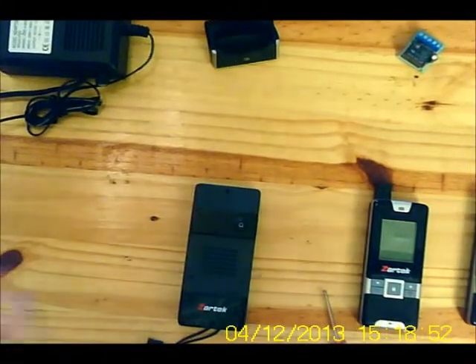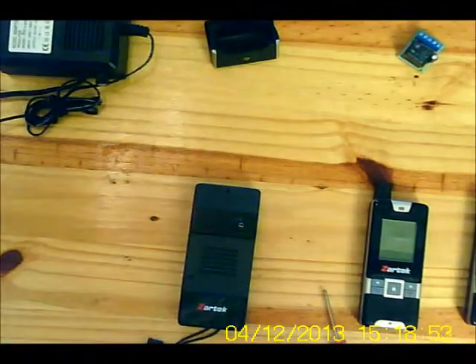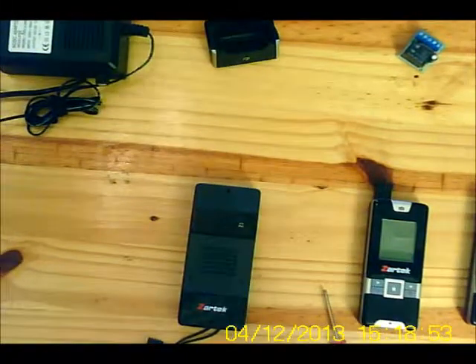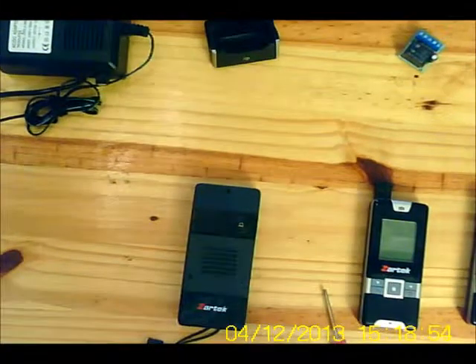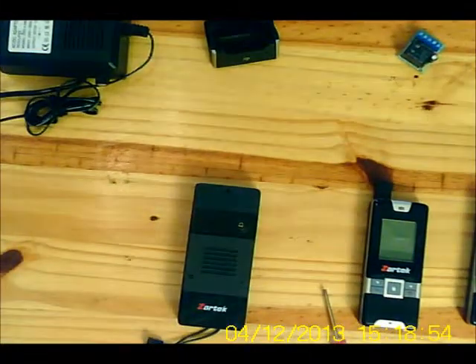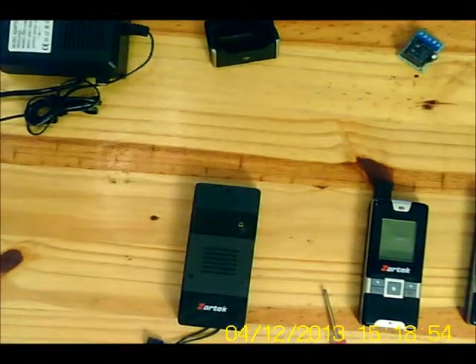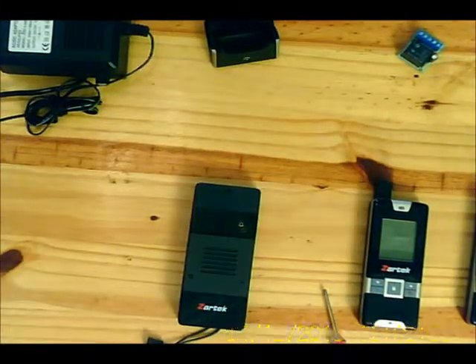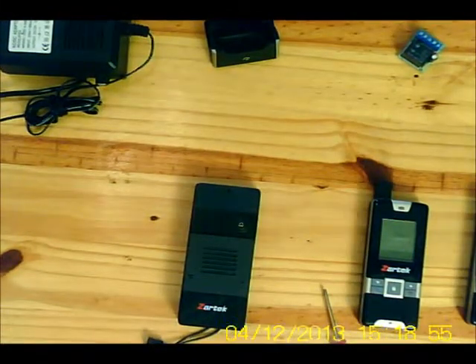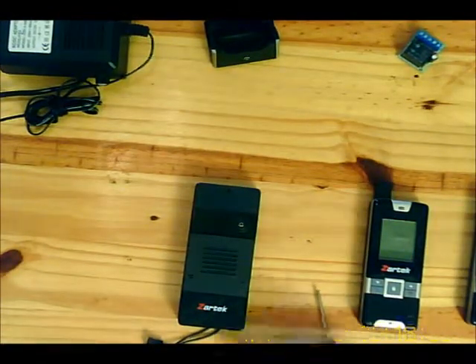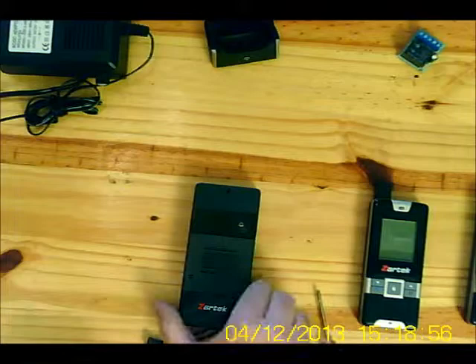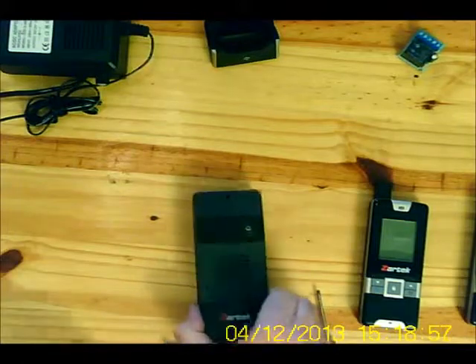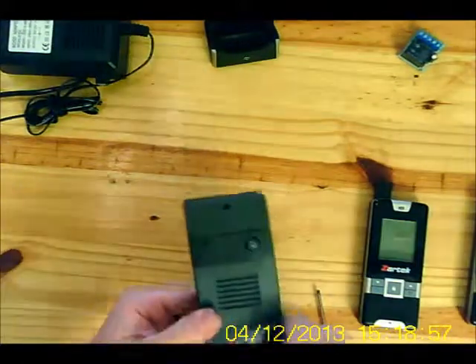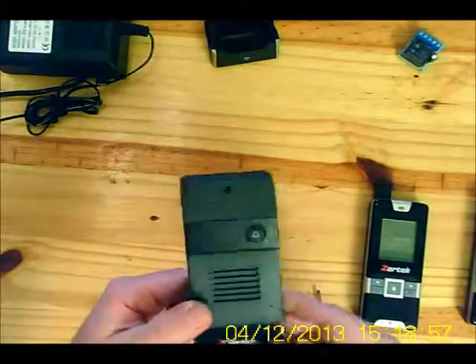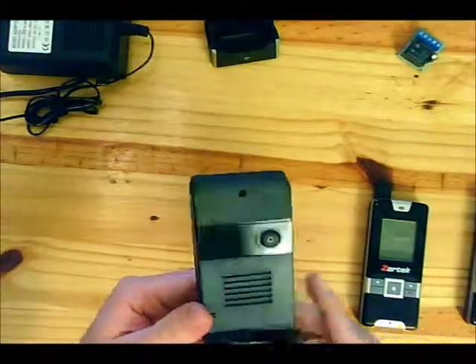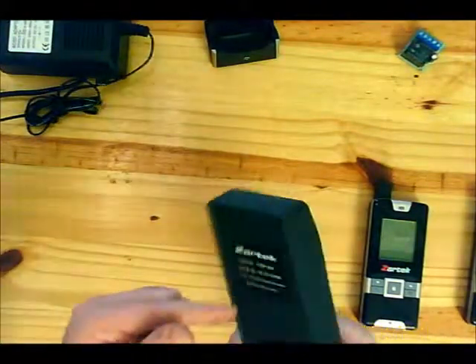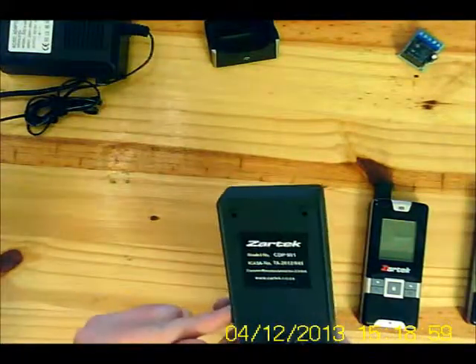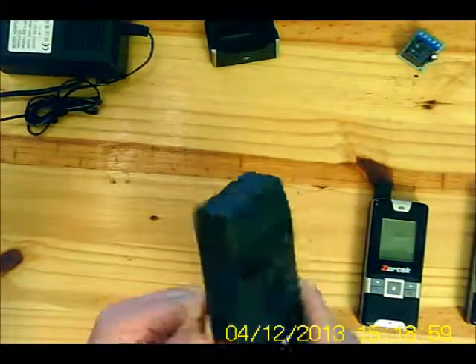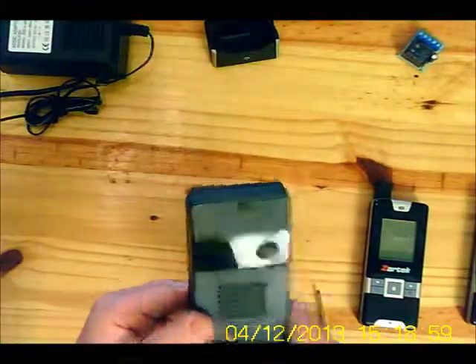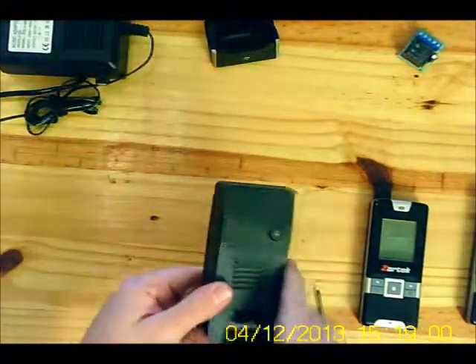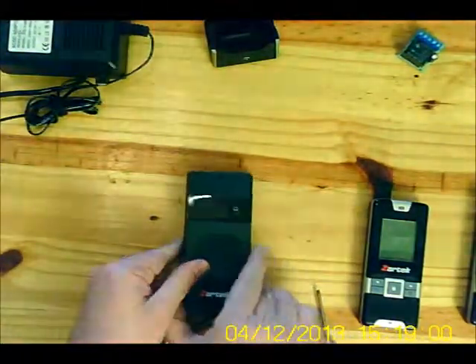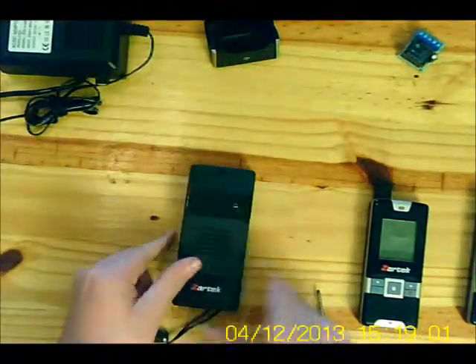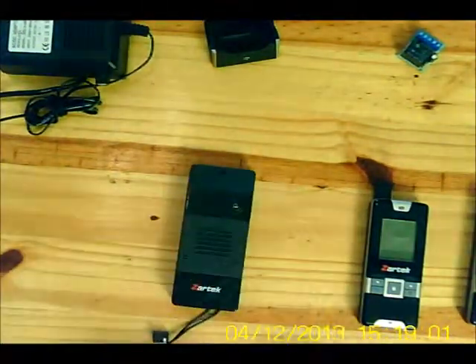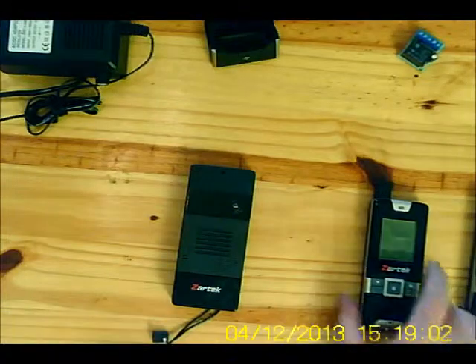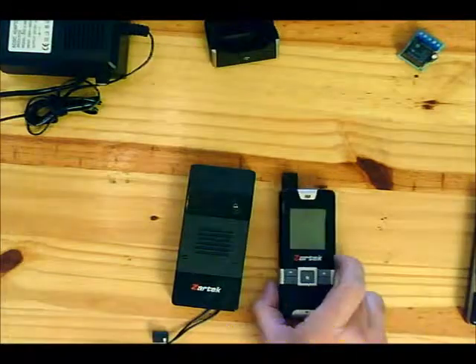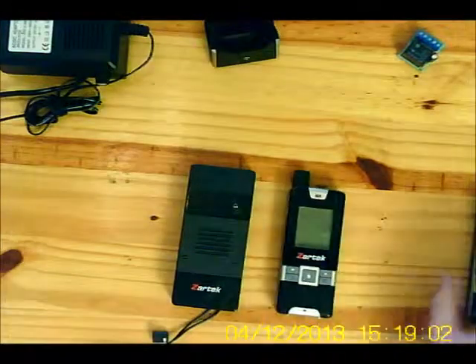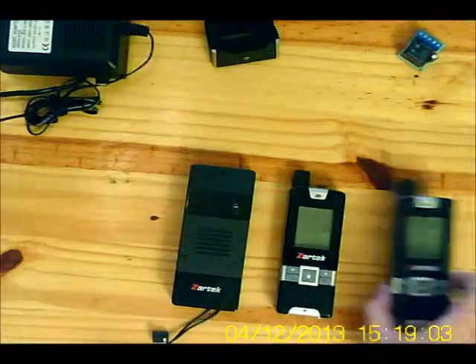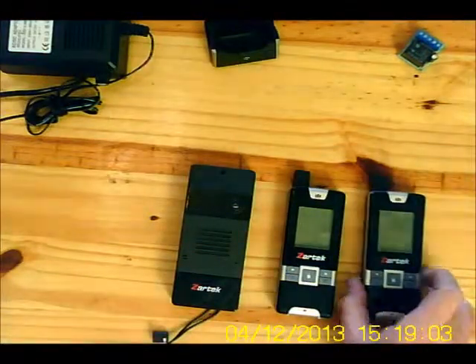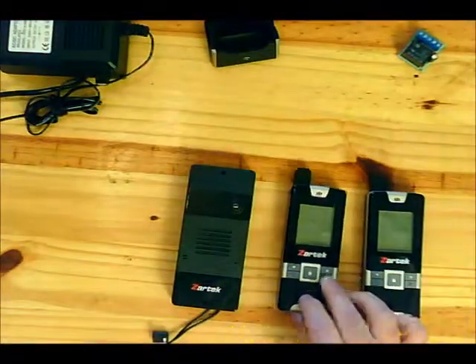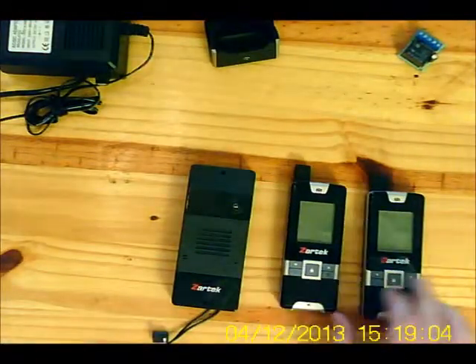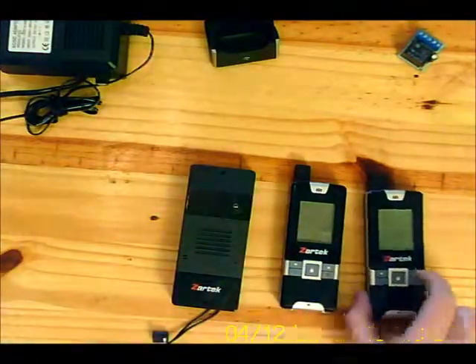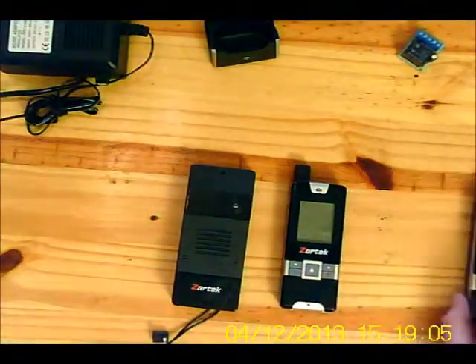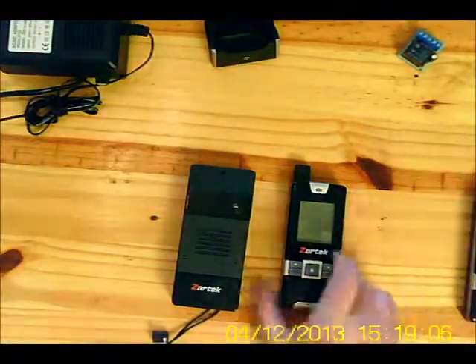This video will demonstrate how to program the new Zartek intercom and how to link up two handsets.